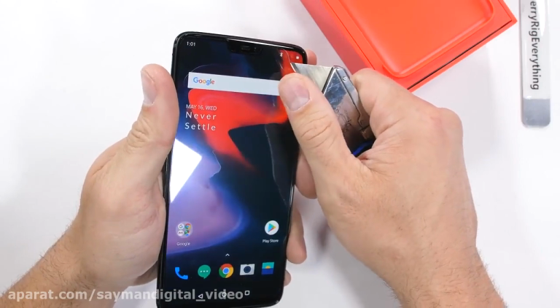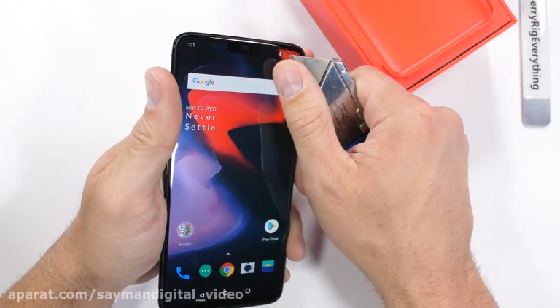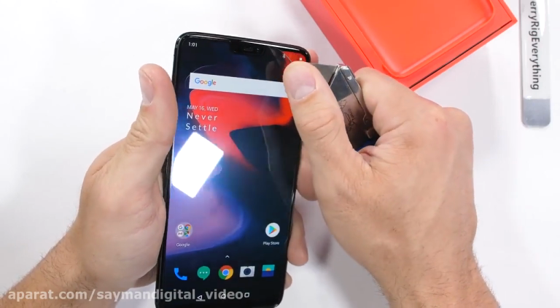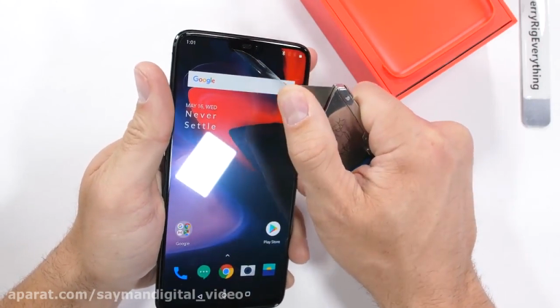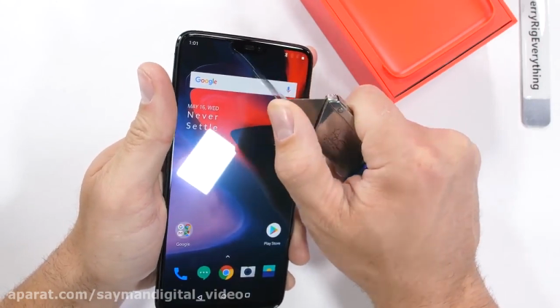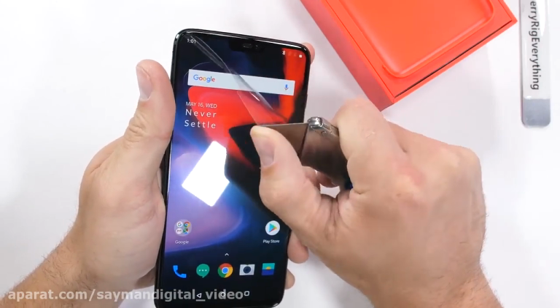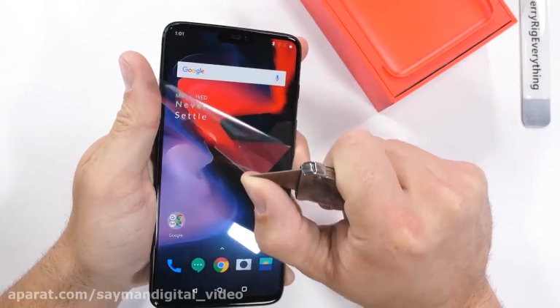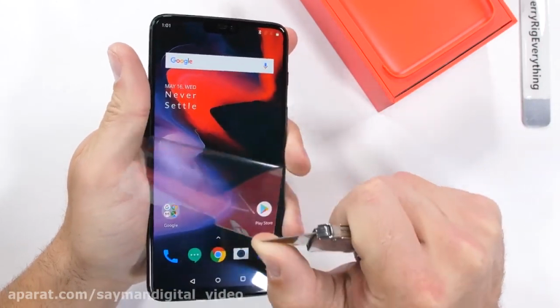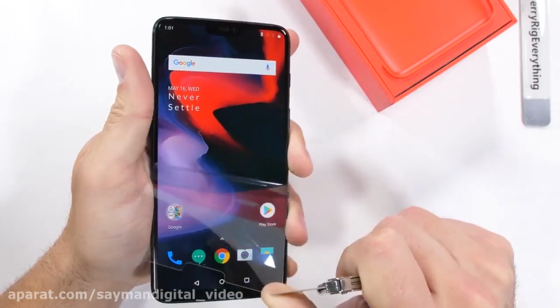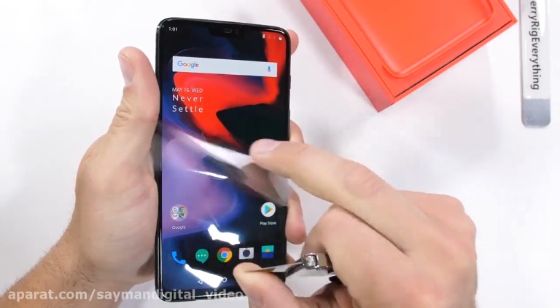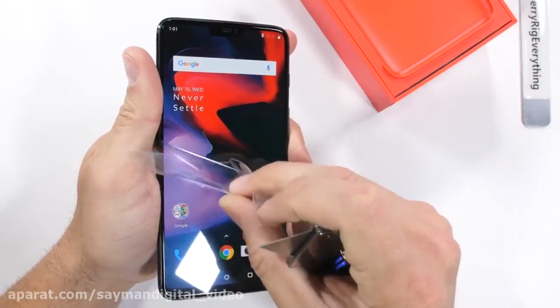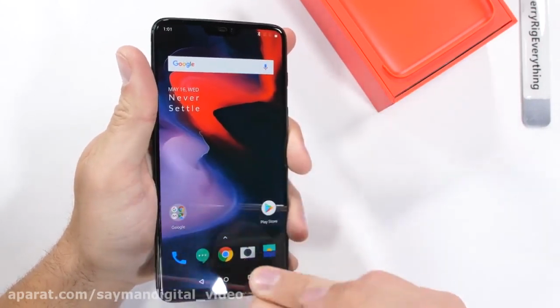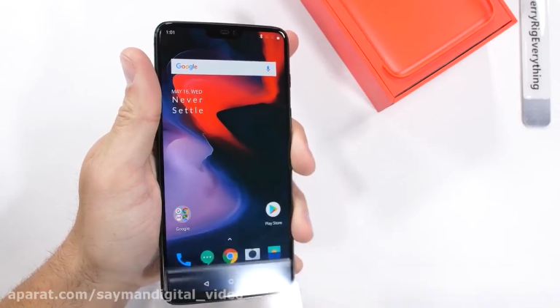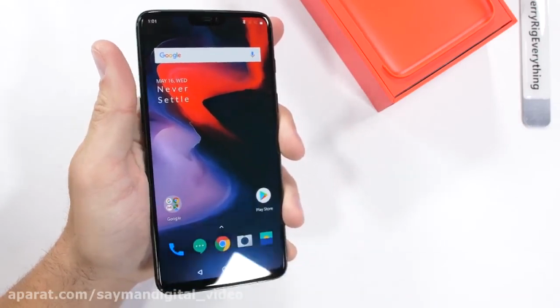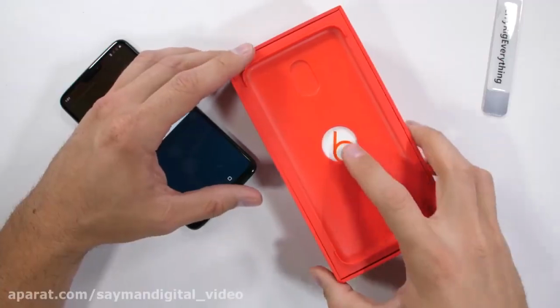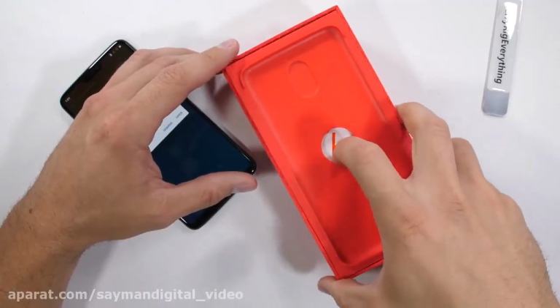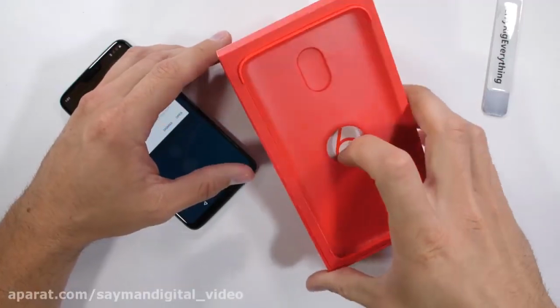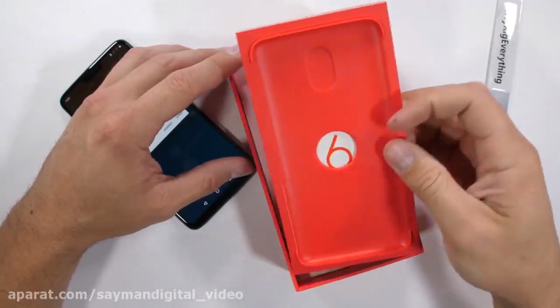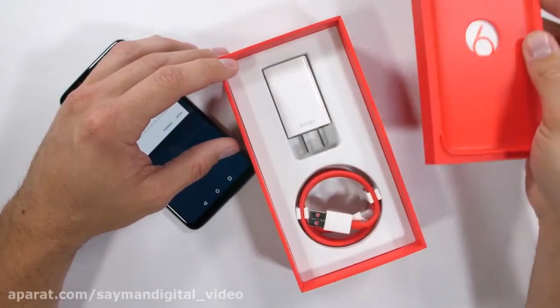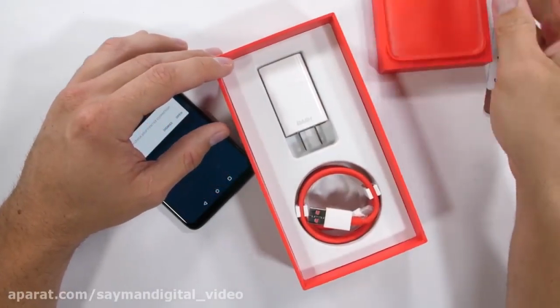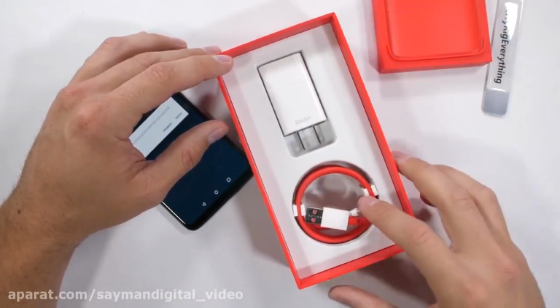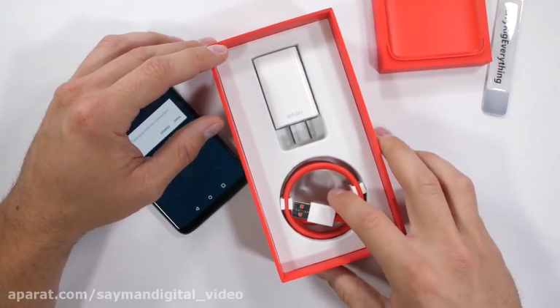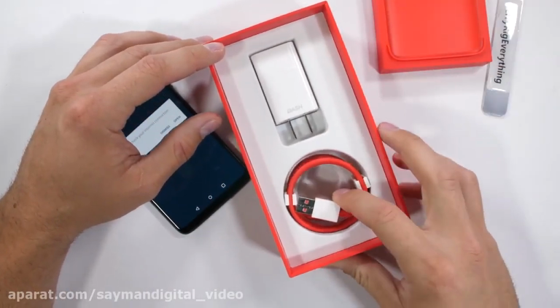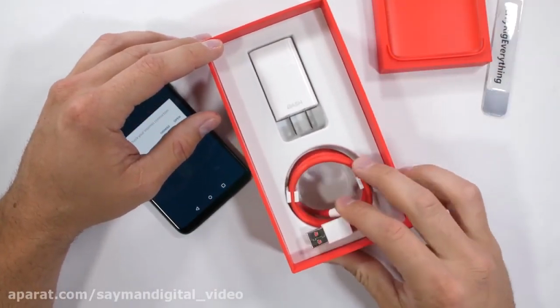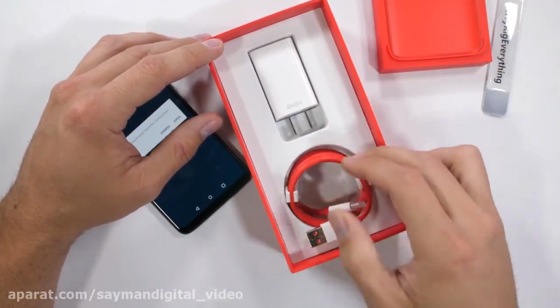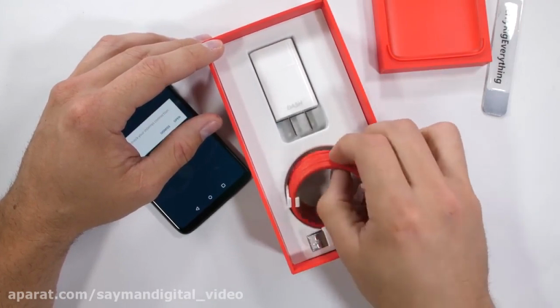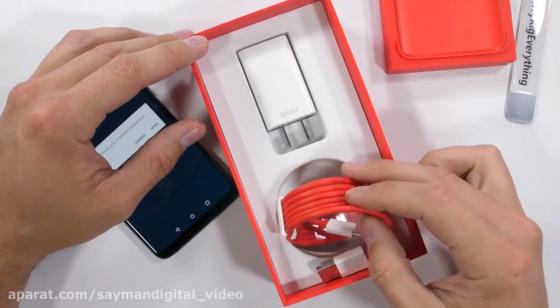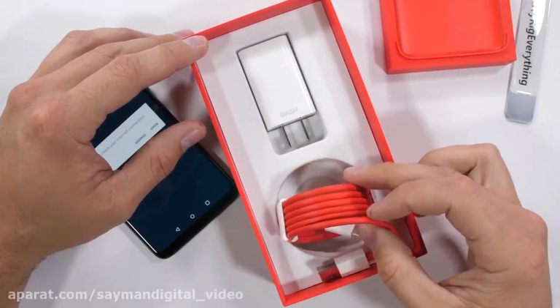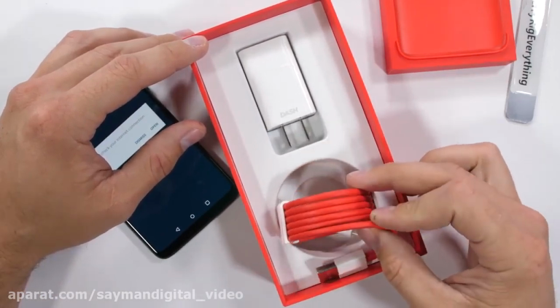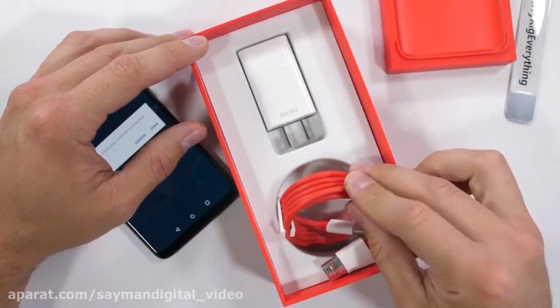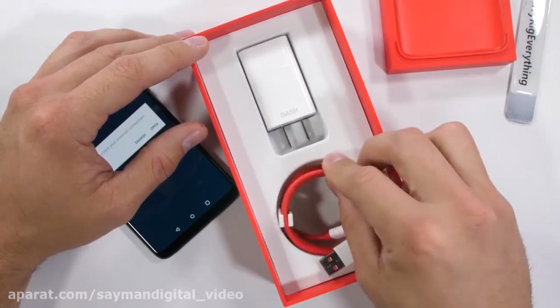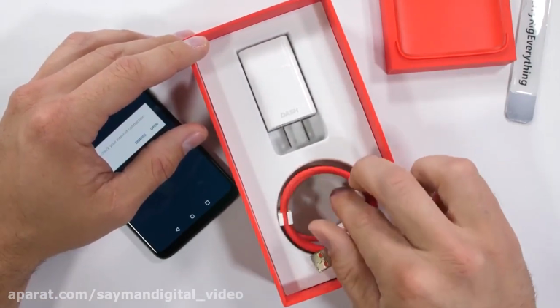The AMOLED screen comes with a pre-installed screen protector, which is a super good way to protect your phone right out of the box — it's nice they don't make you go buy extra accessories. The 6 also comes with a soft protective case in the red box right above the dash charger and charging cable.